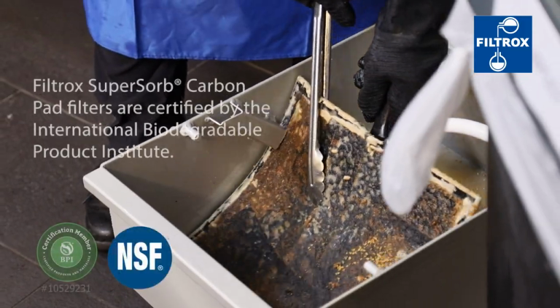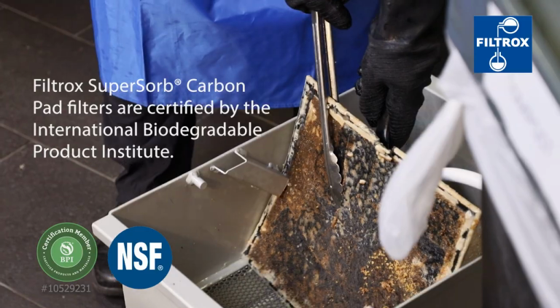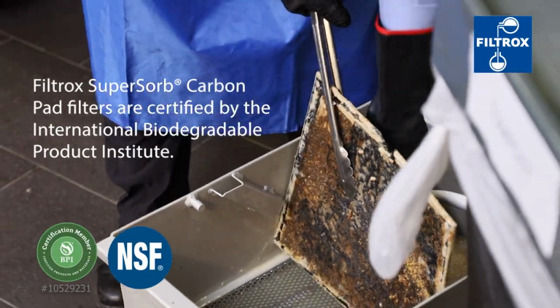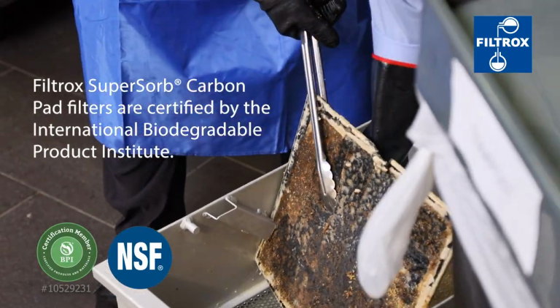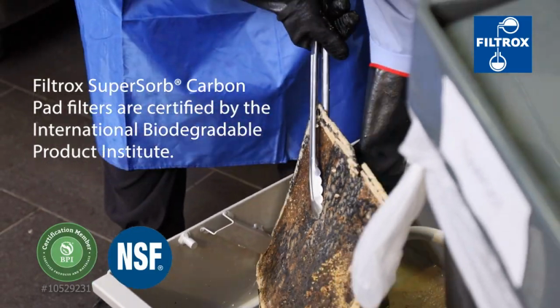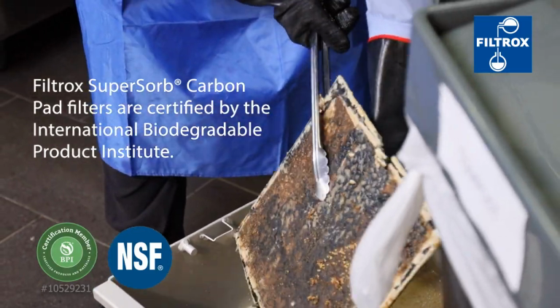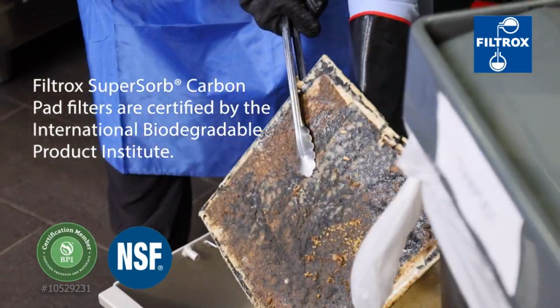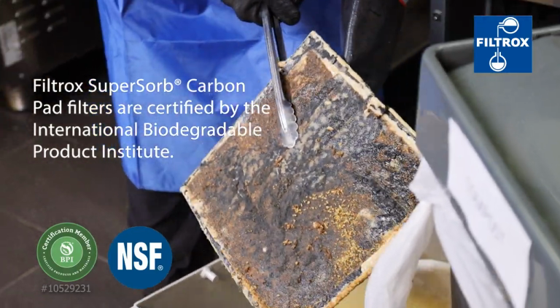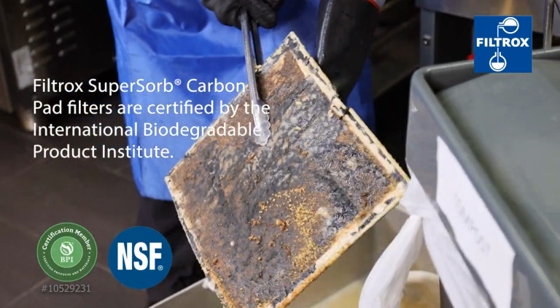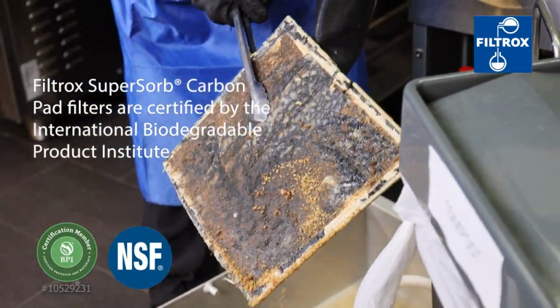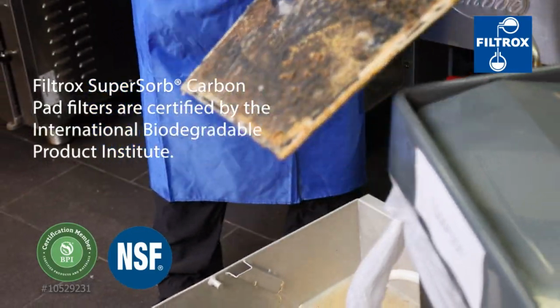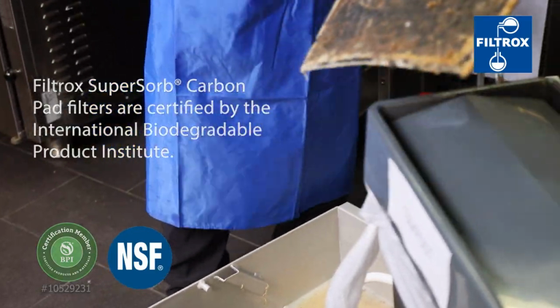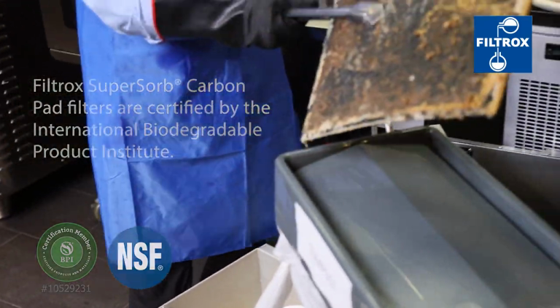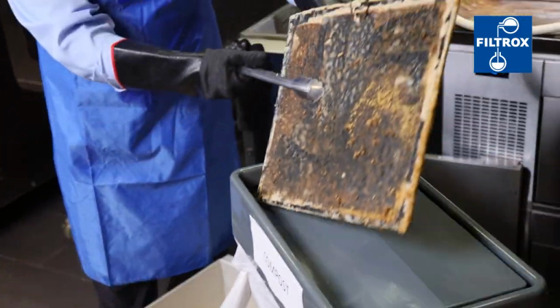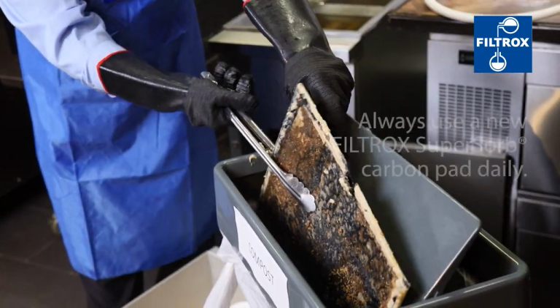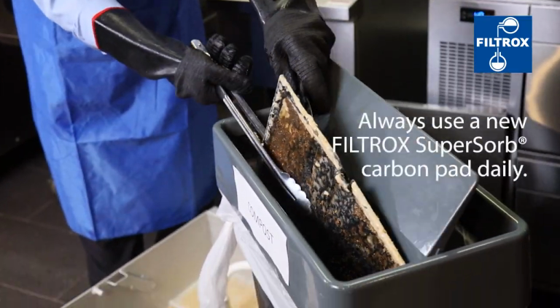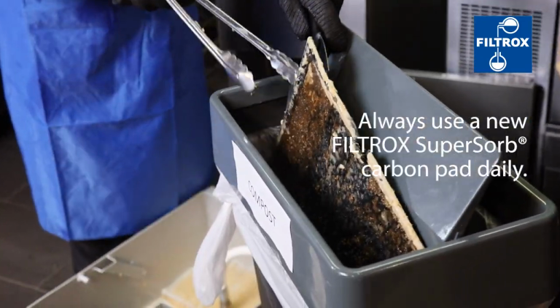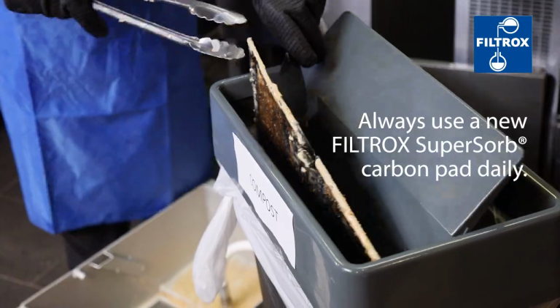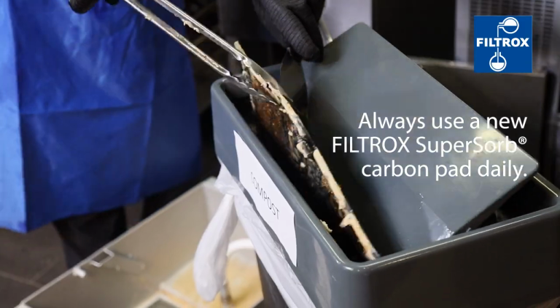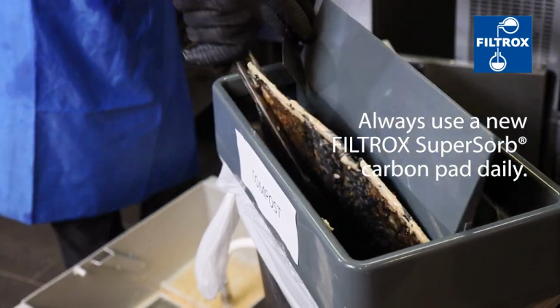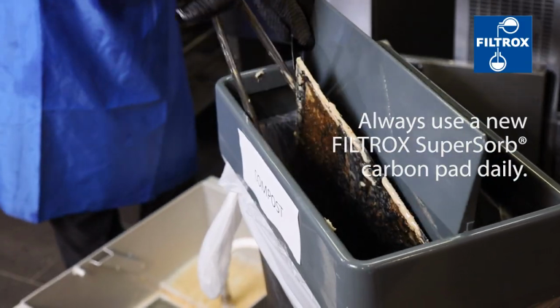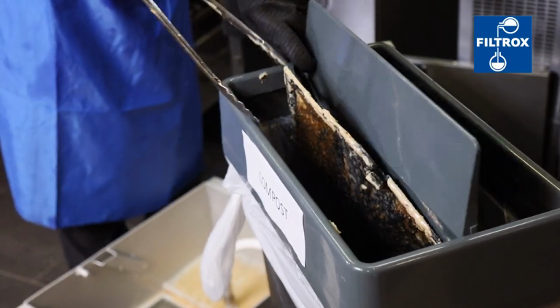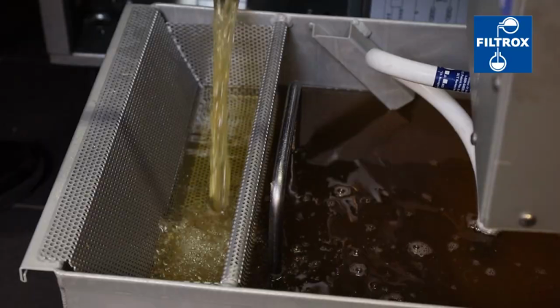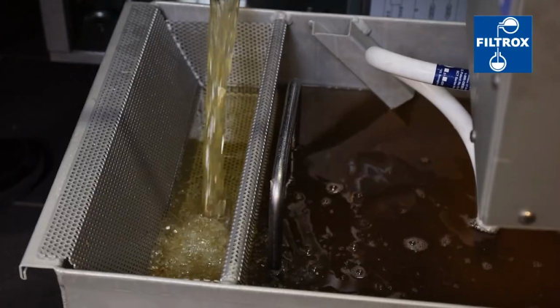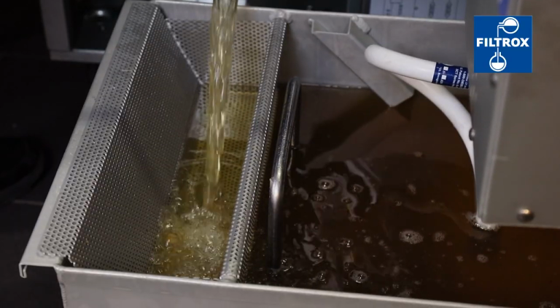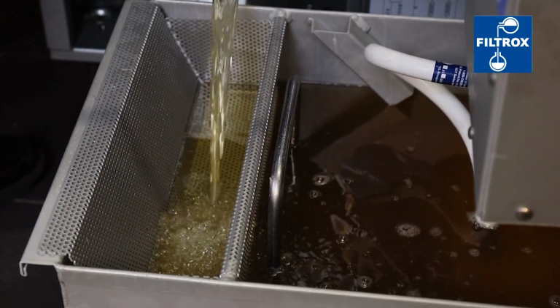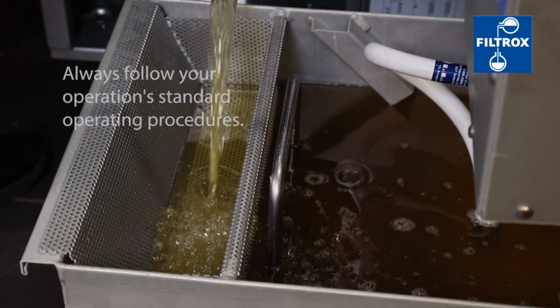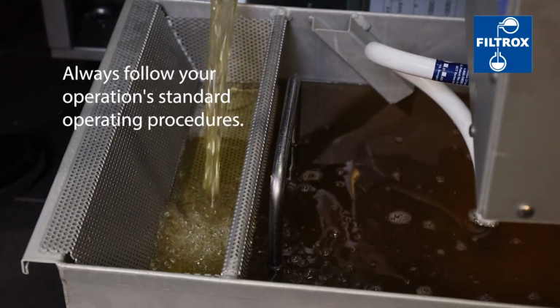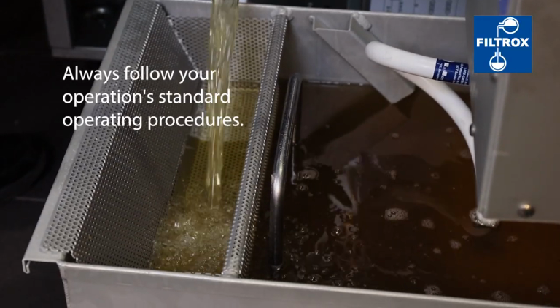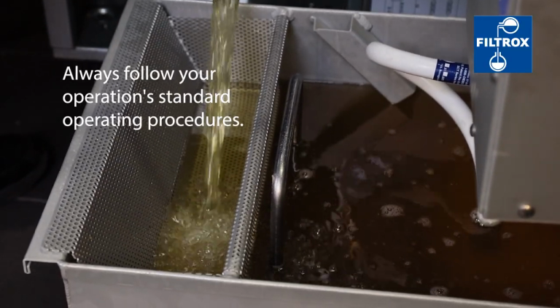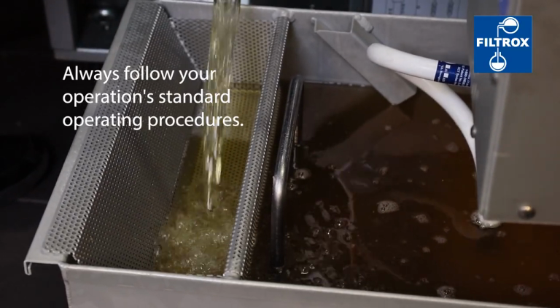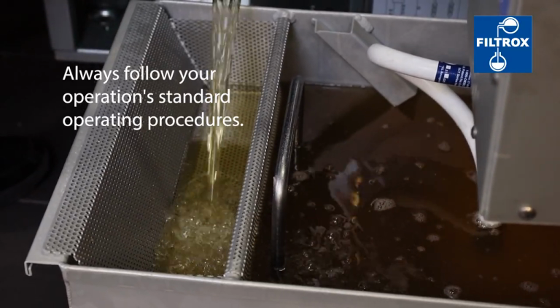At the end of daily operation, remove the carbon pad and dispose. Always use a new carbon pad daily. When discarding oil, be sure to follow all approved procedures.